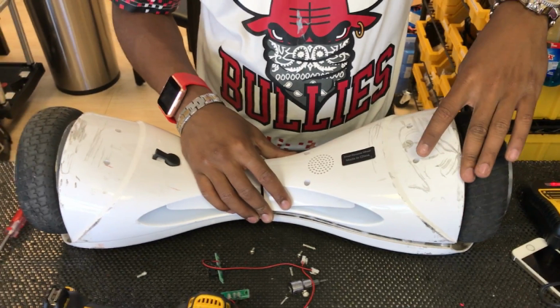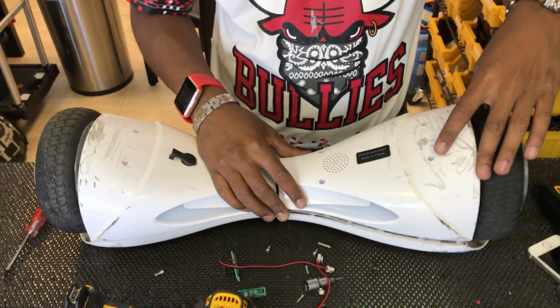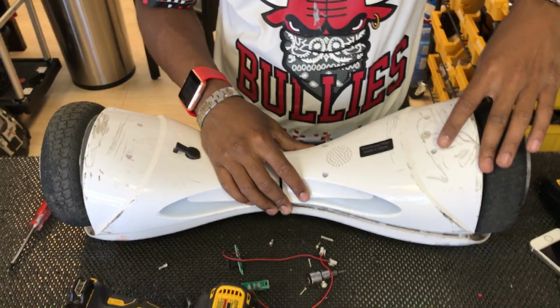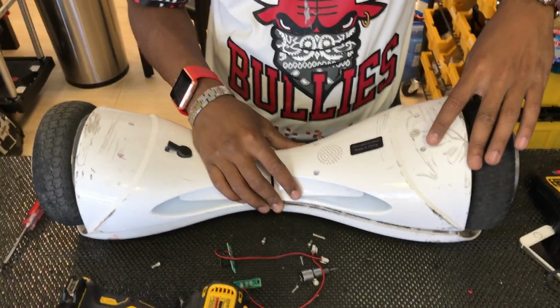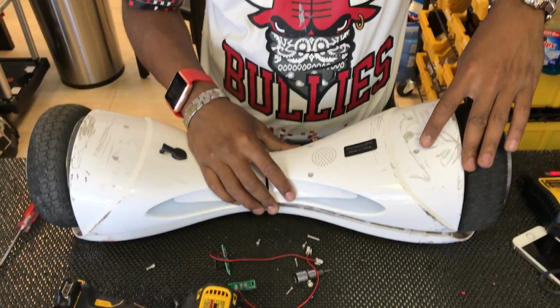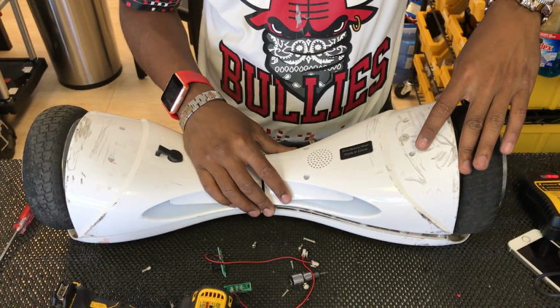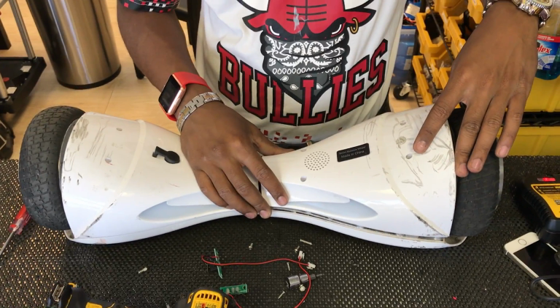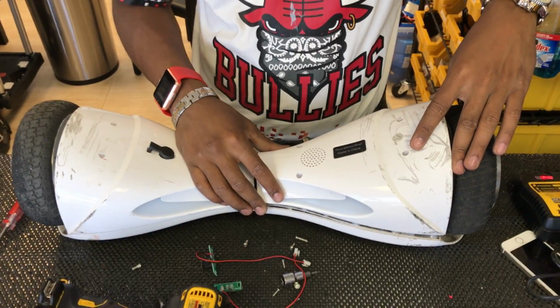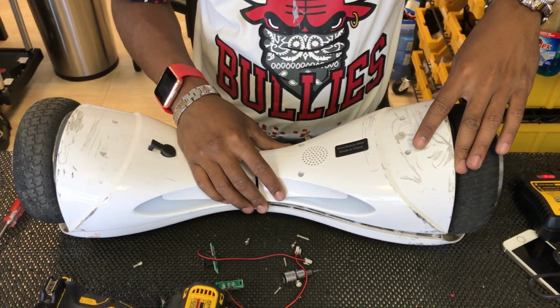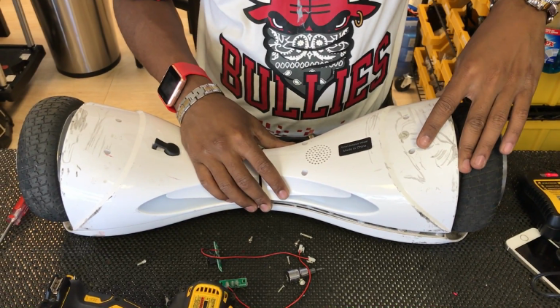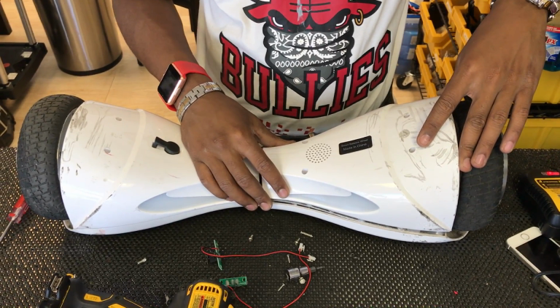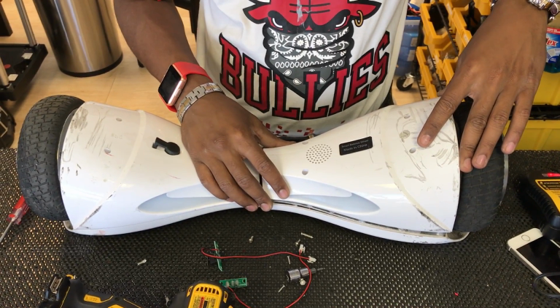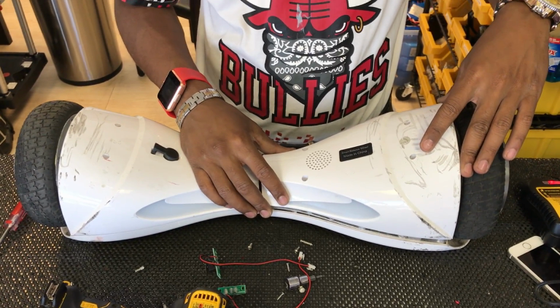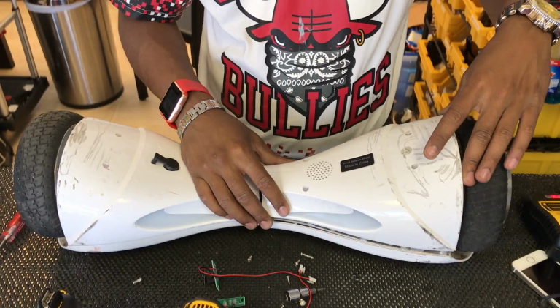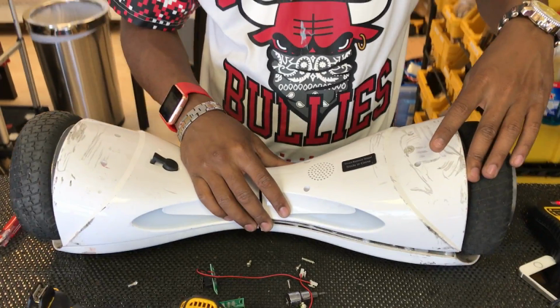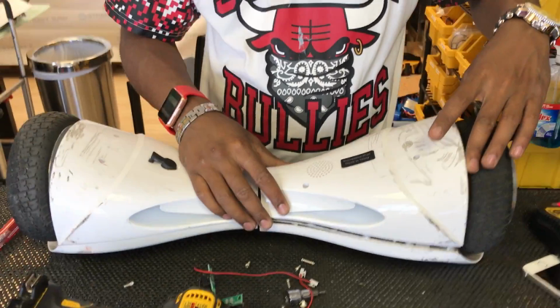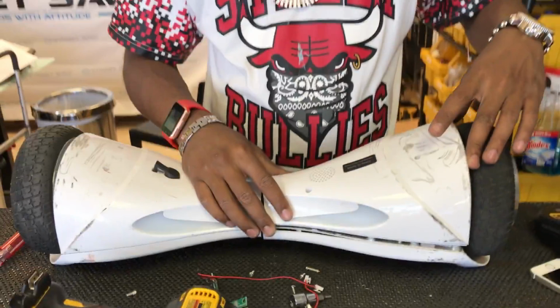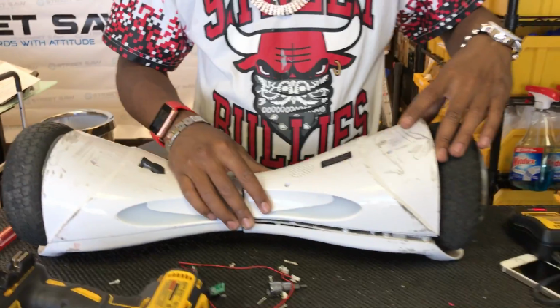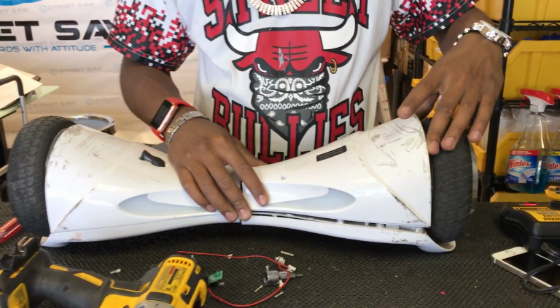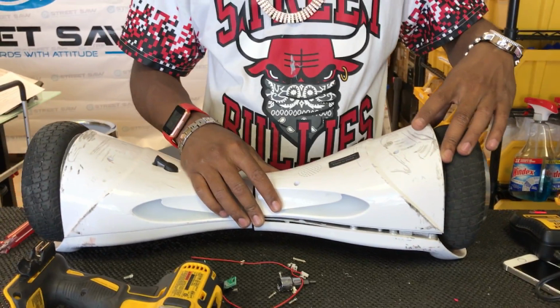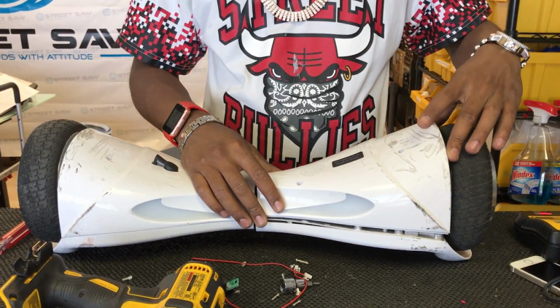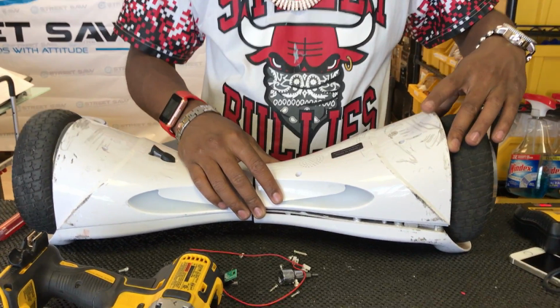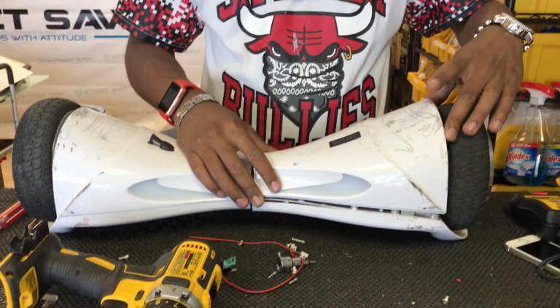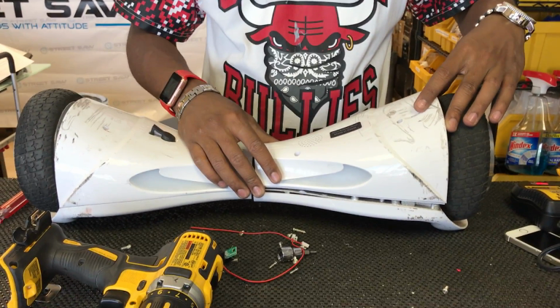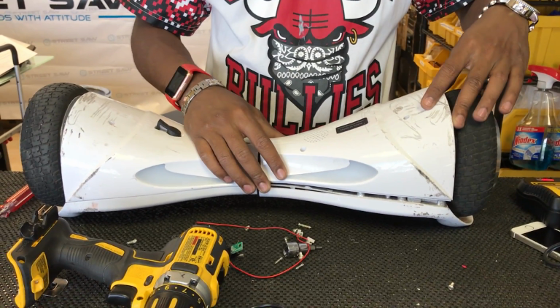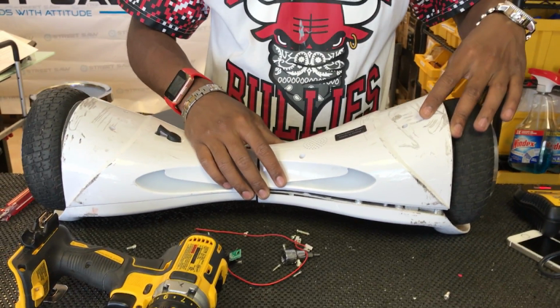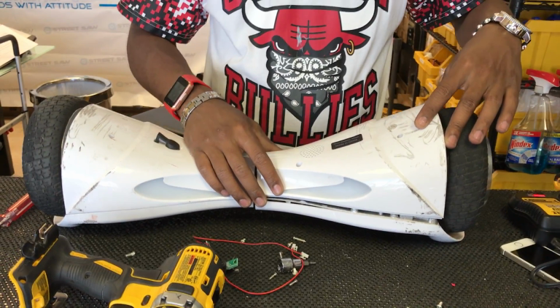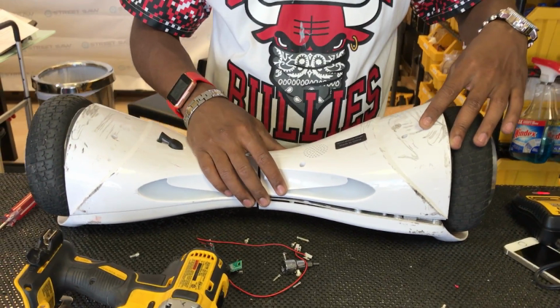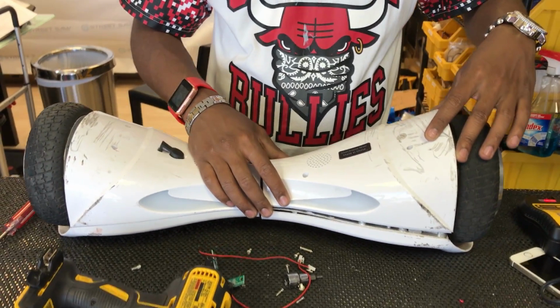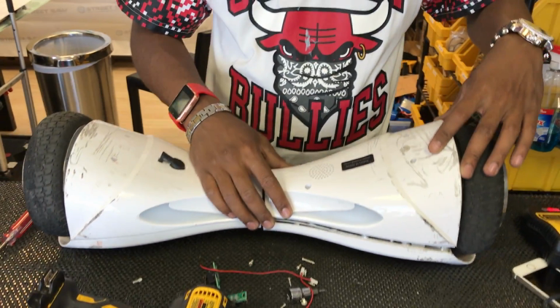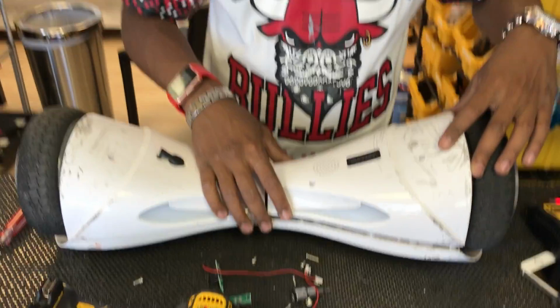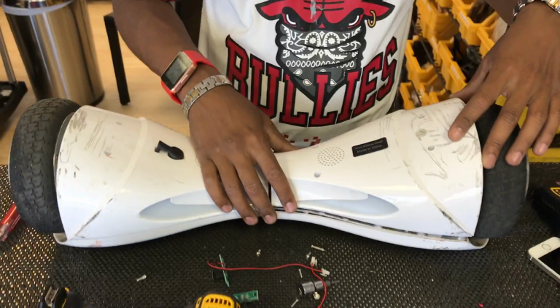This video is about how to replace the foot sensor on one of these Futuresaw slash X series type hoverboards.